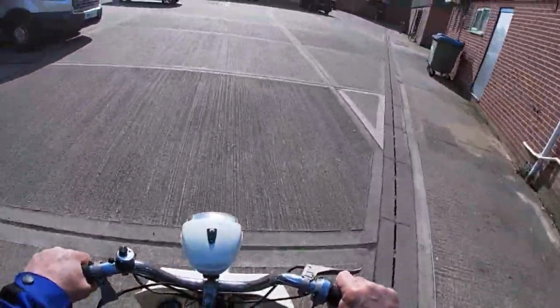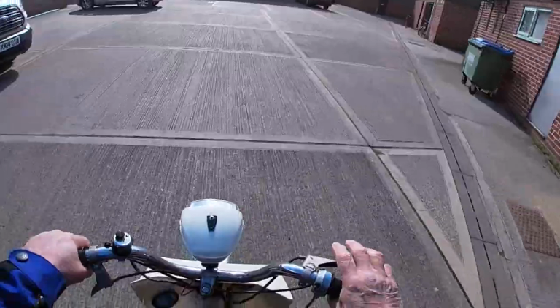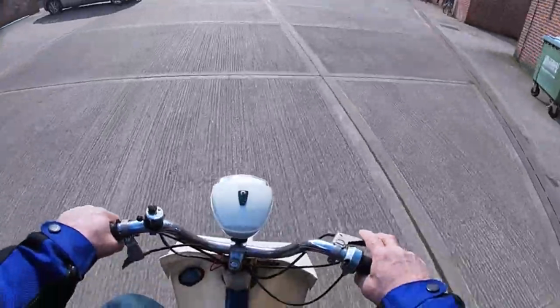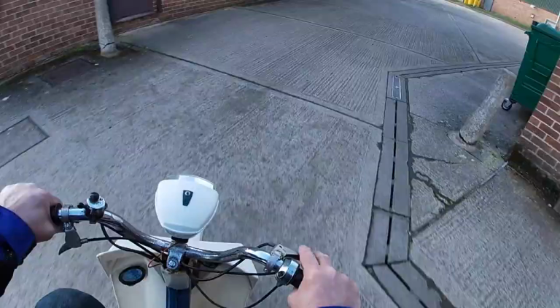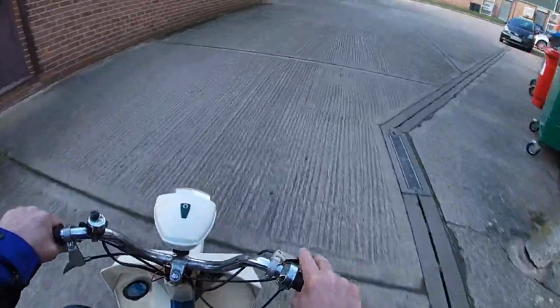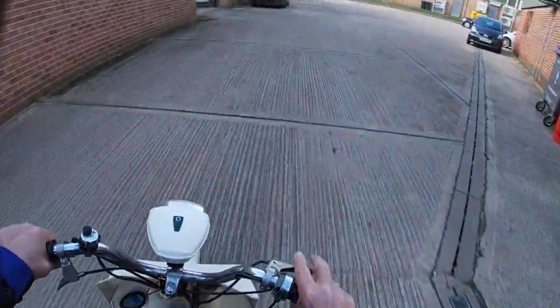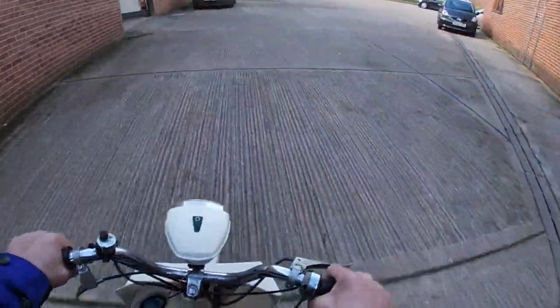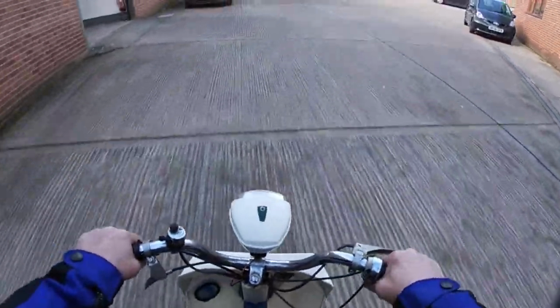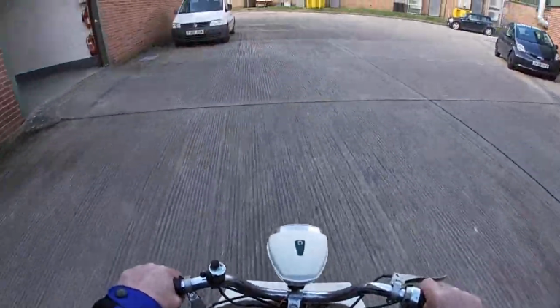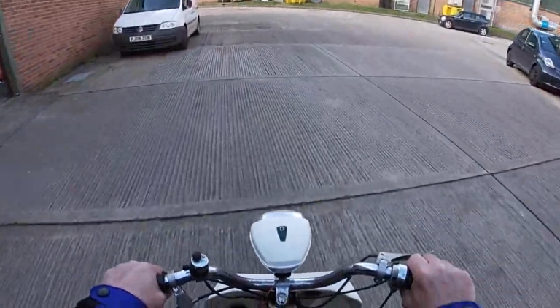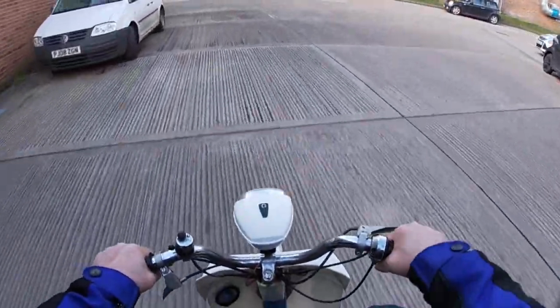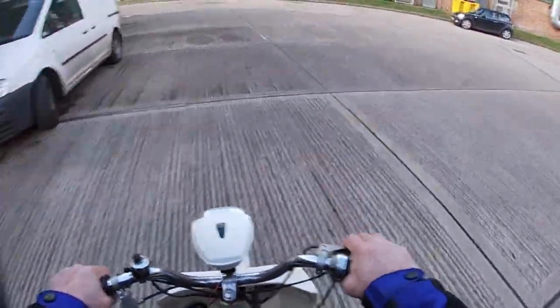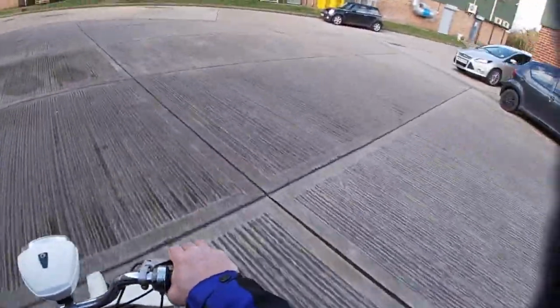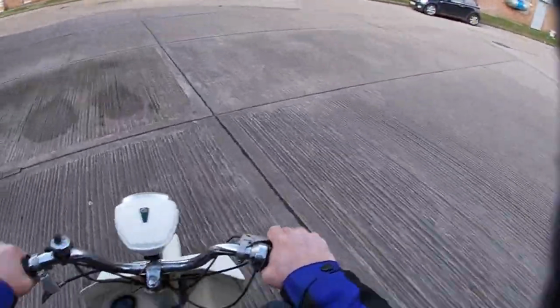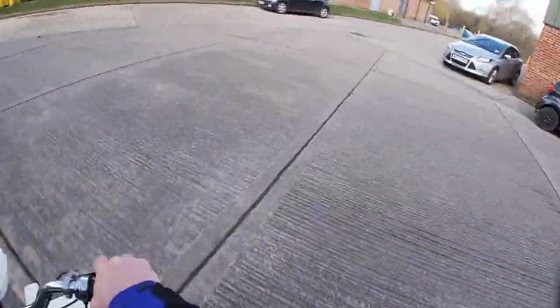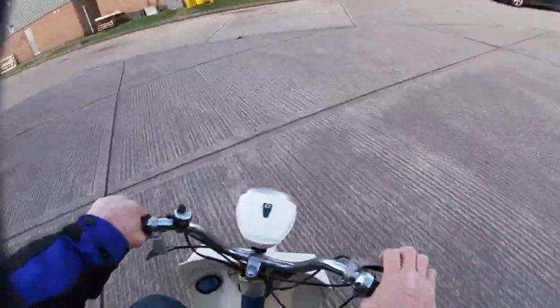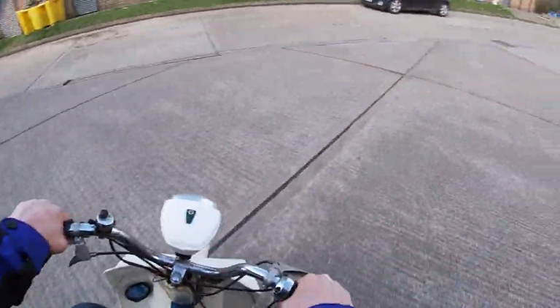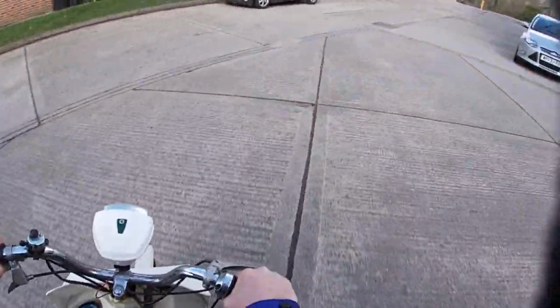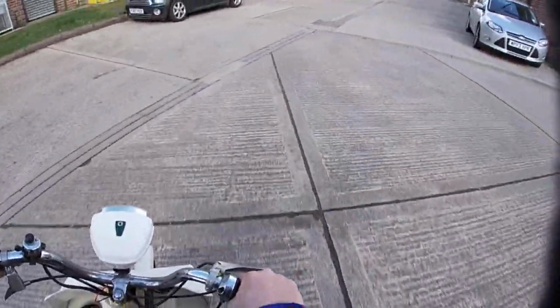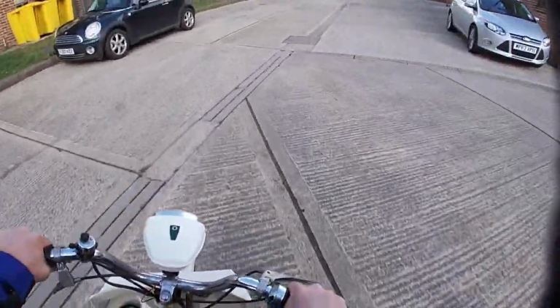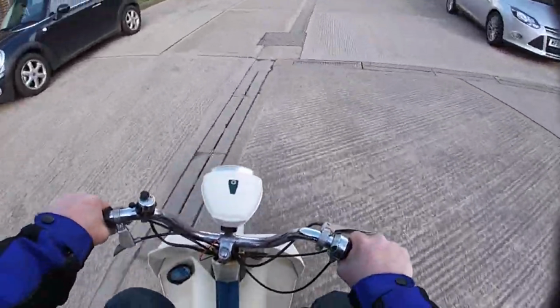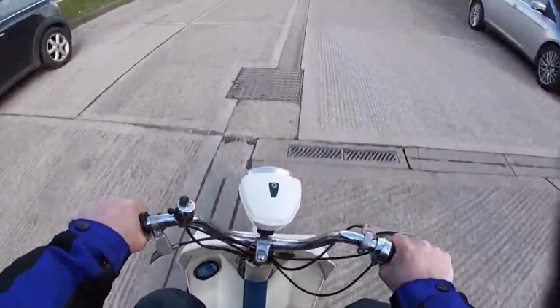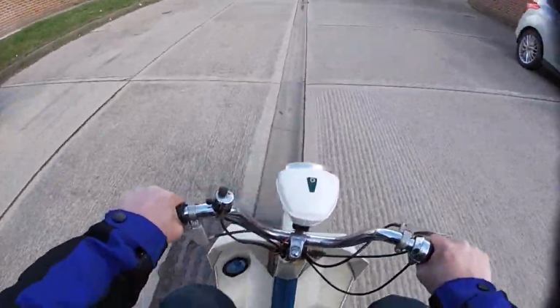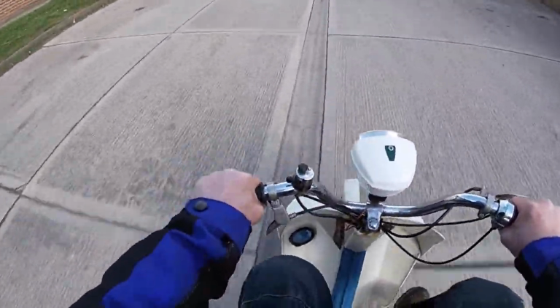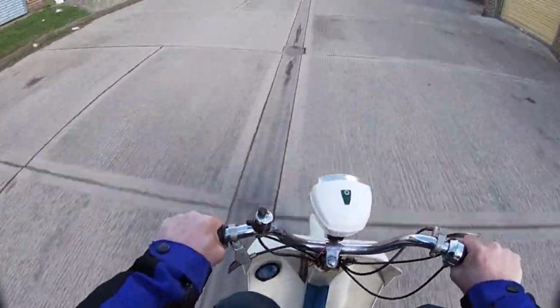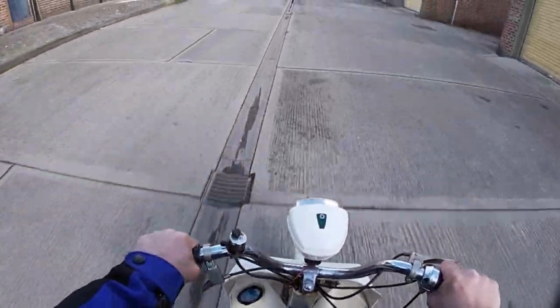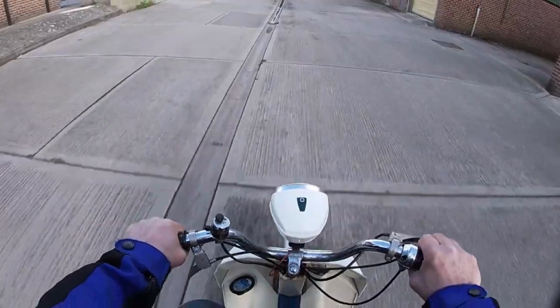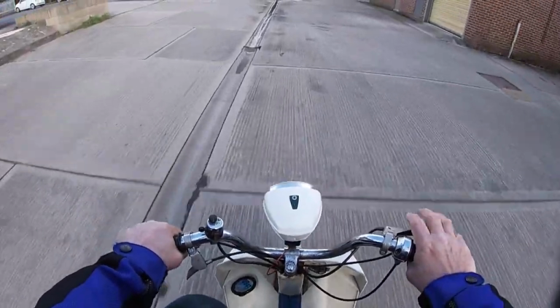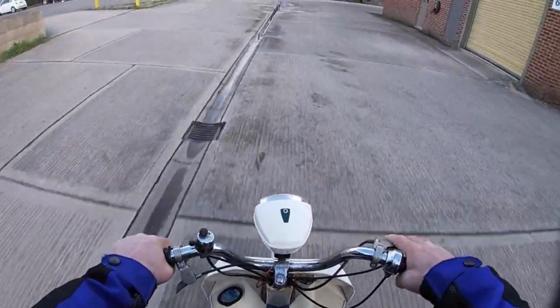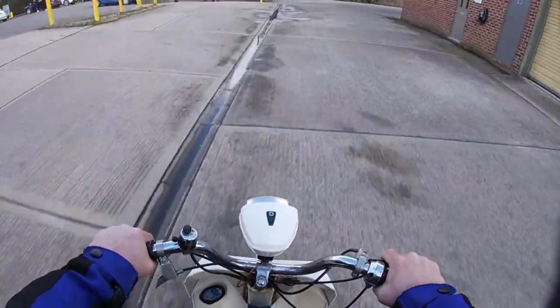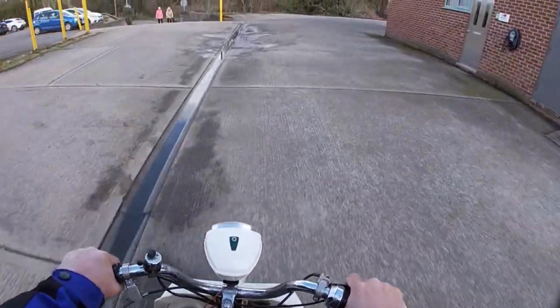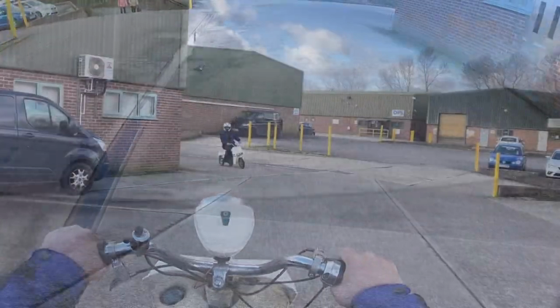Just take this round the block. It's really strange. It seems to pull my weight okay. It does go well.